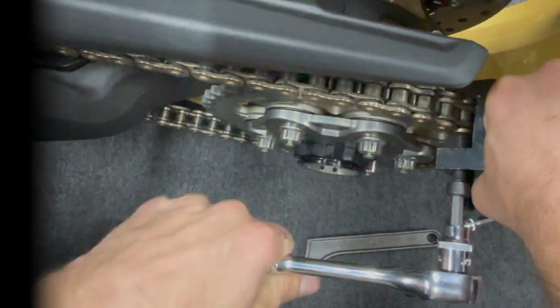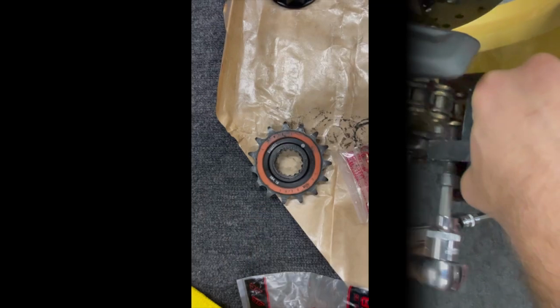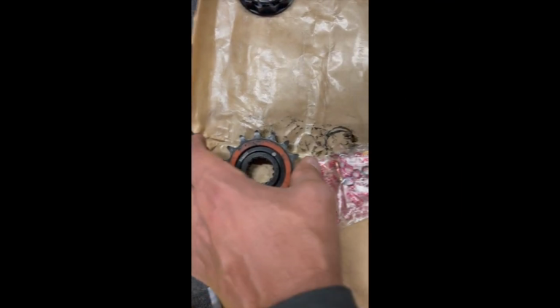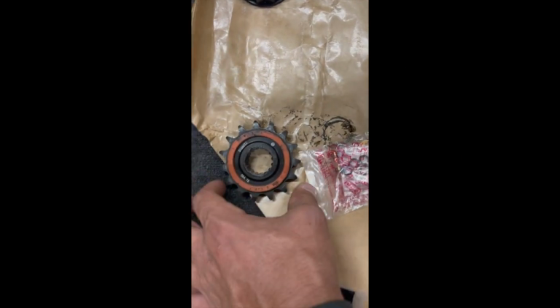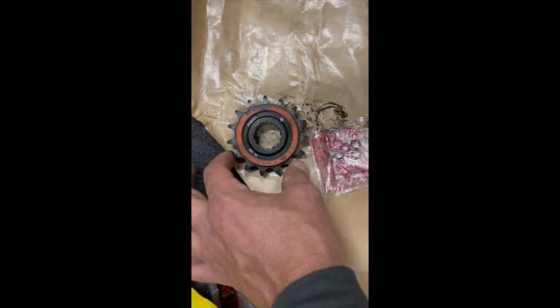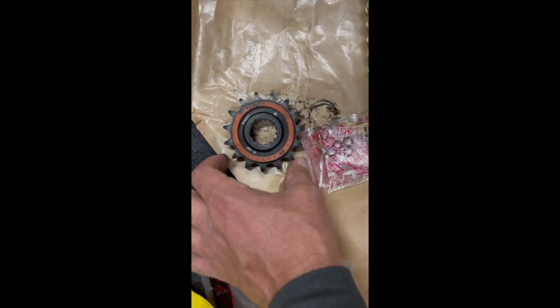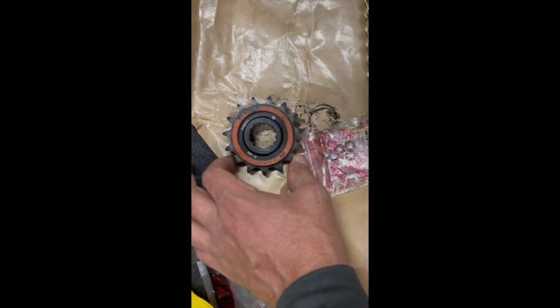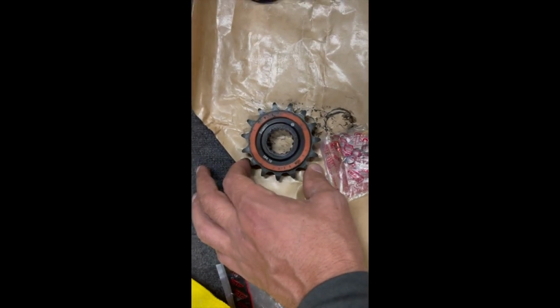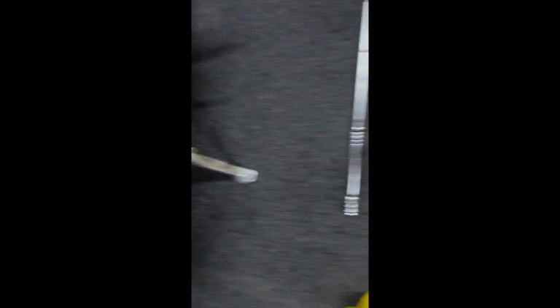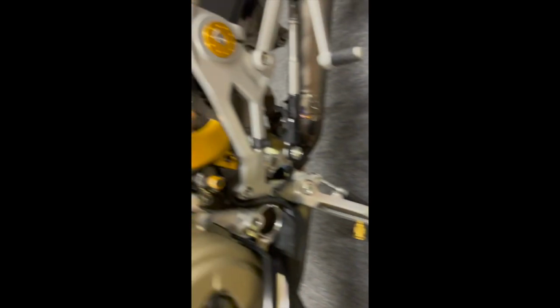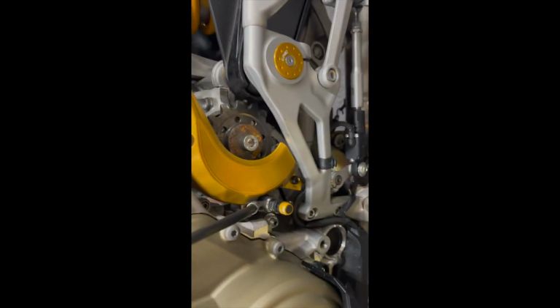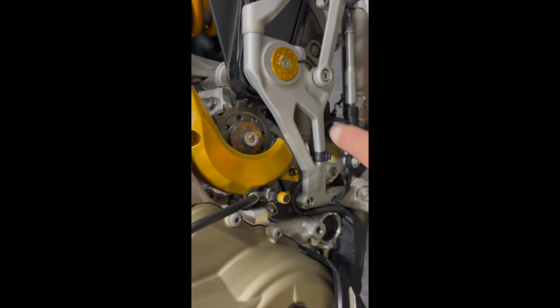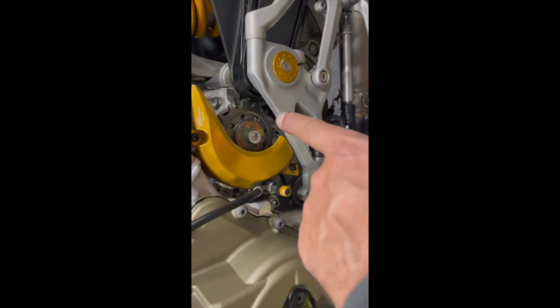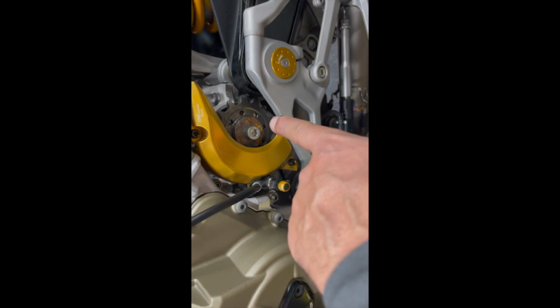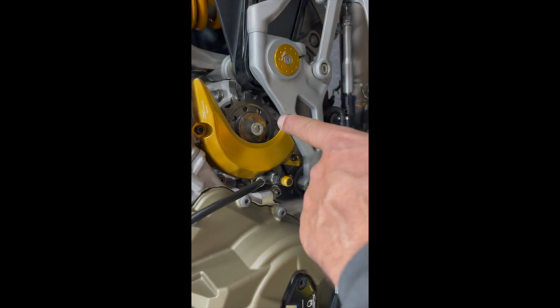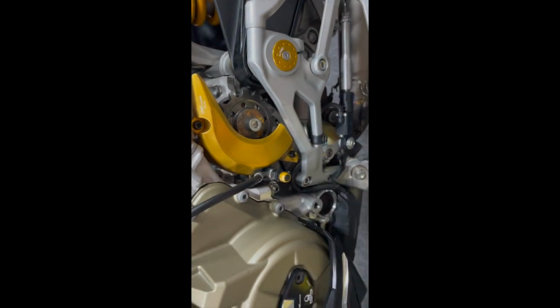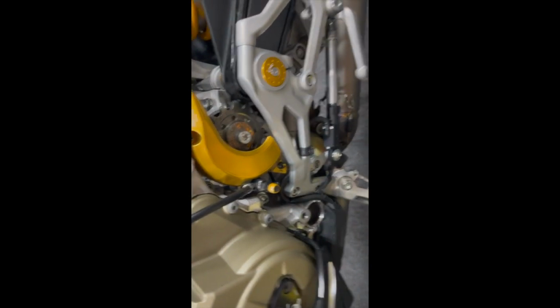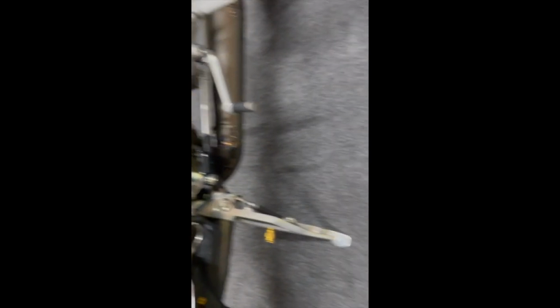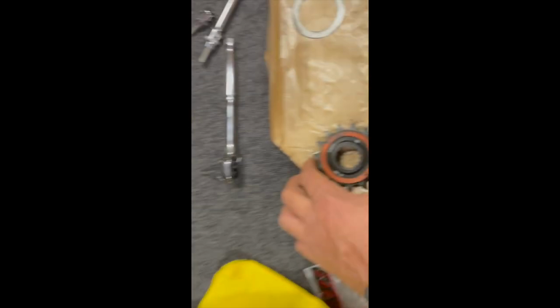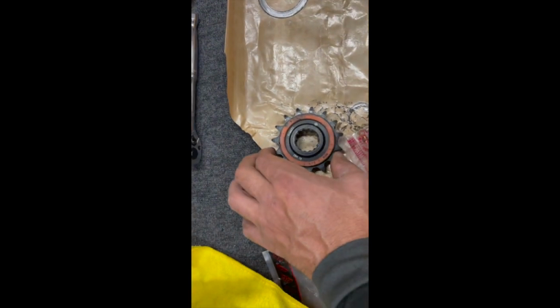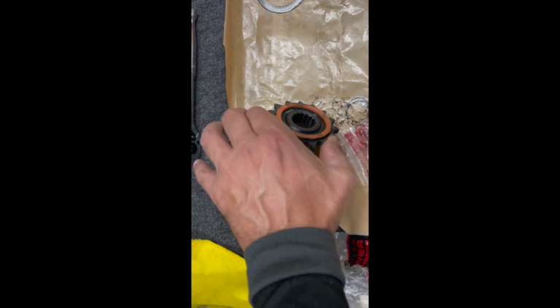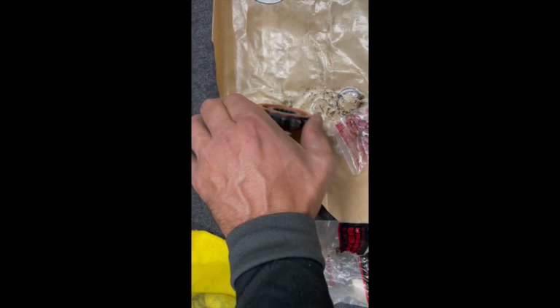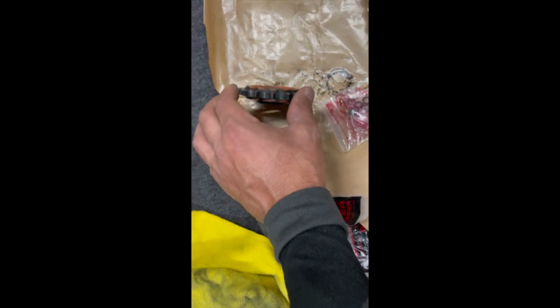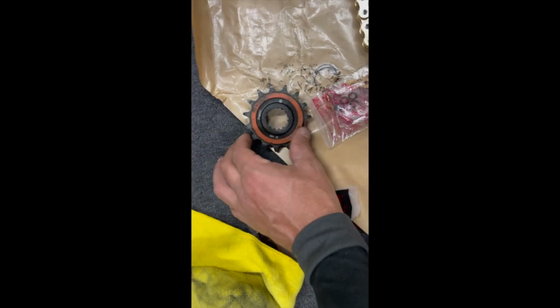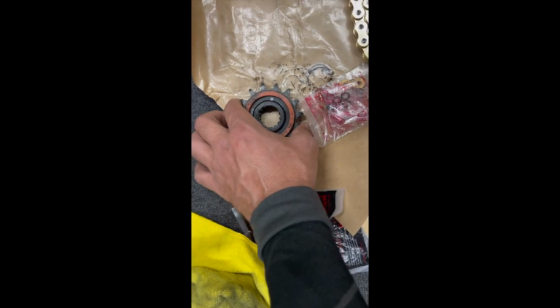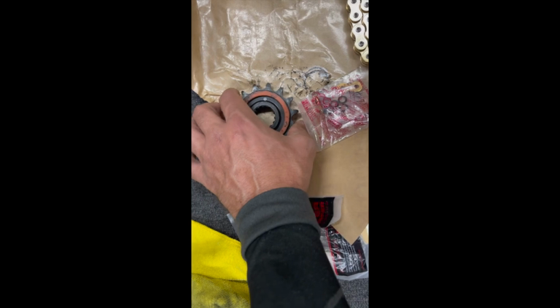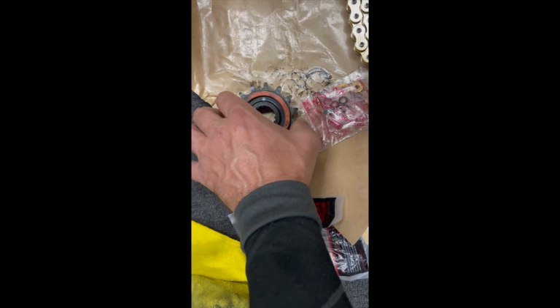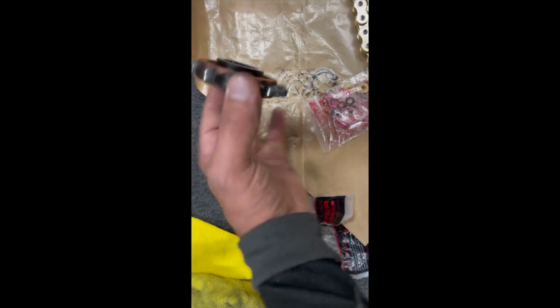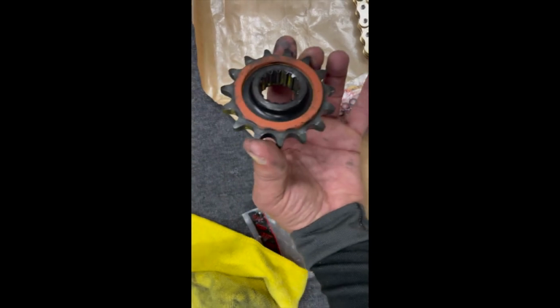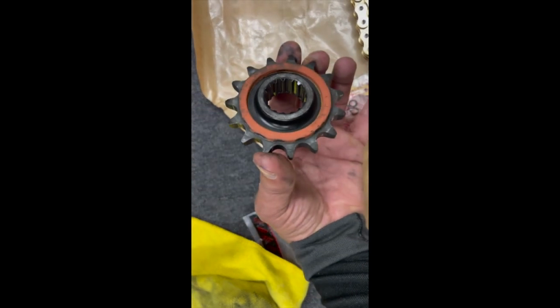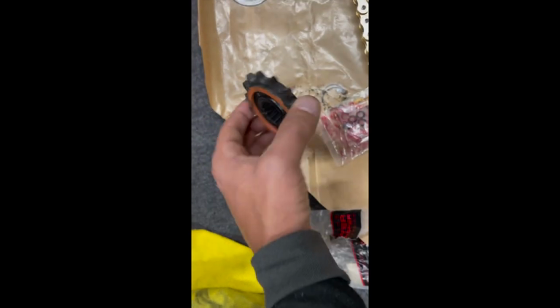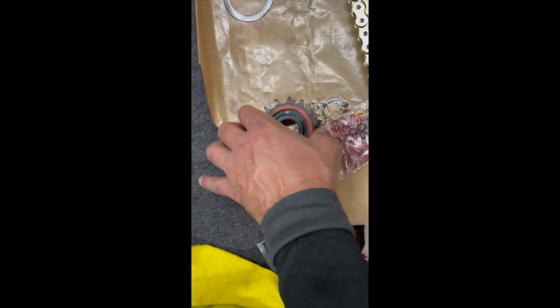All right, this 525 front sprocket — can we change it with this one? So this is the 520. Seems lighter, right Jason? It seems lighter. Oh, it's going to be way lighter. Way lighter, yeah.